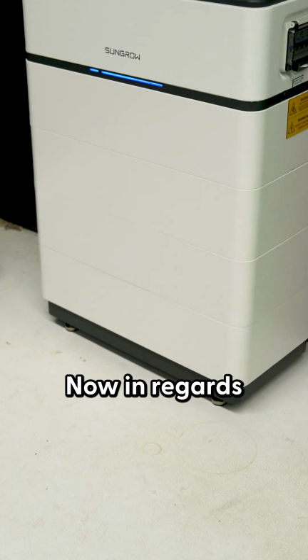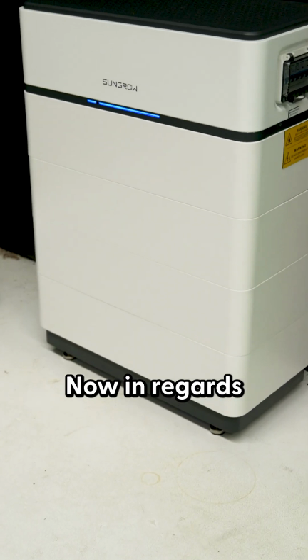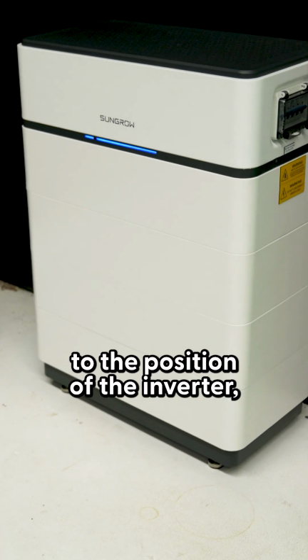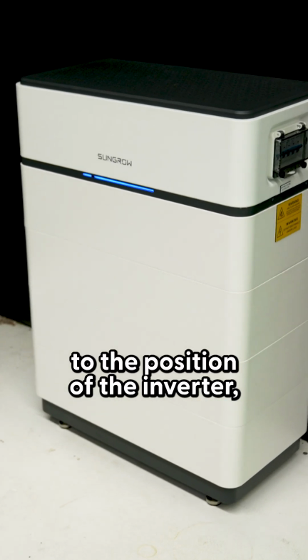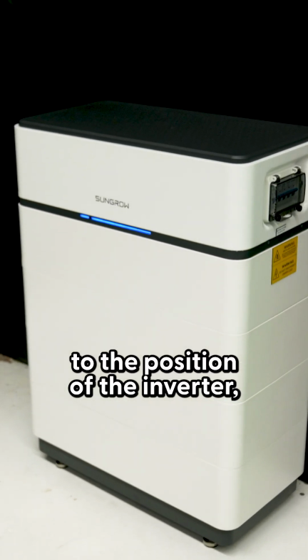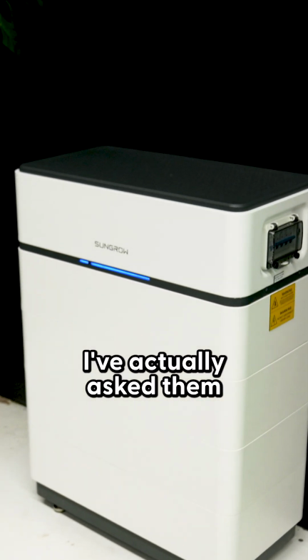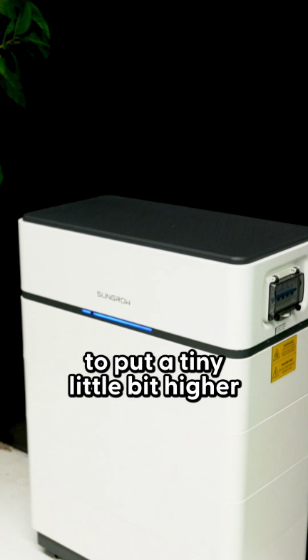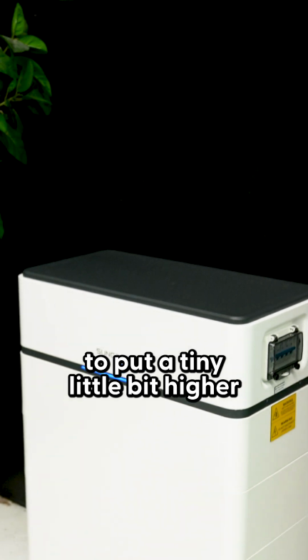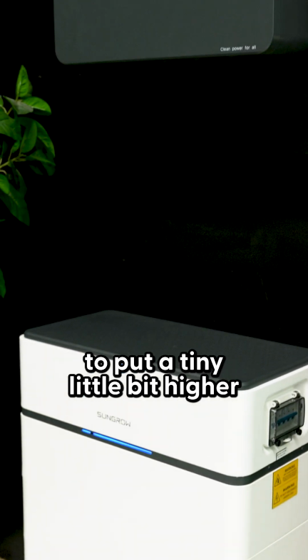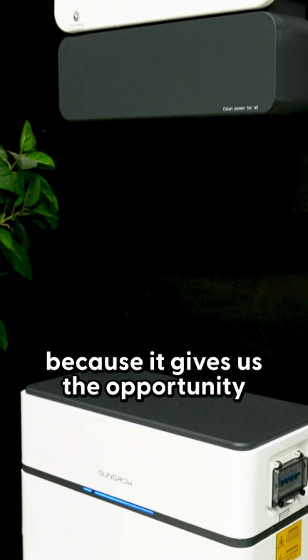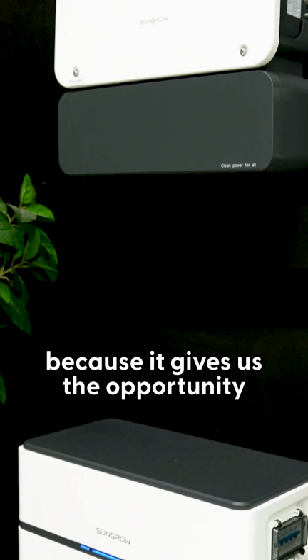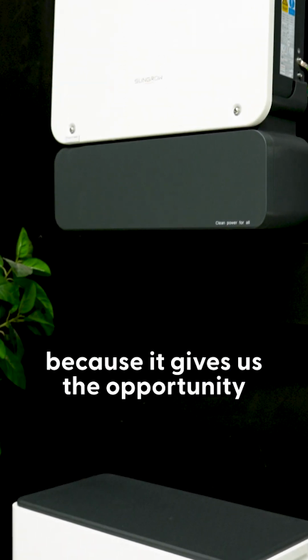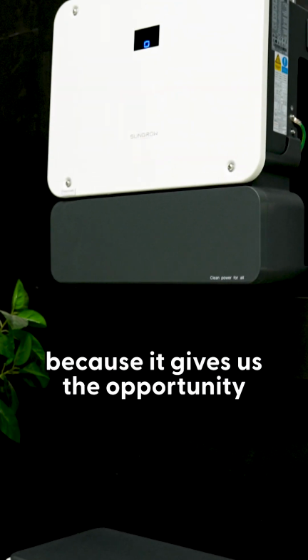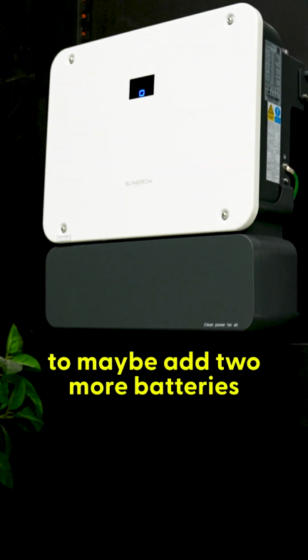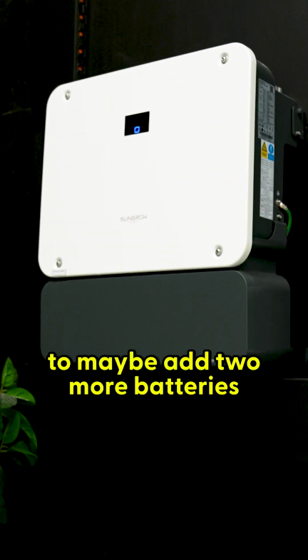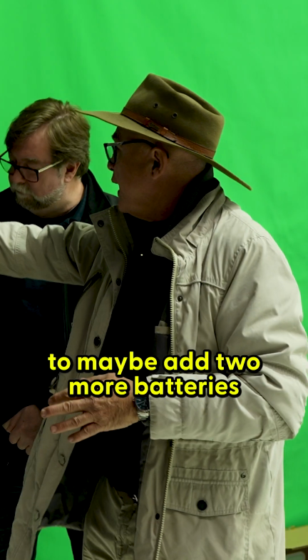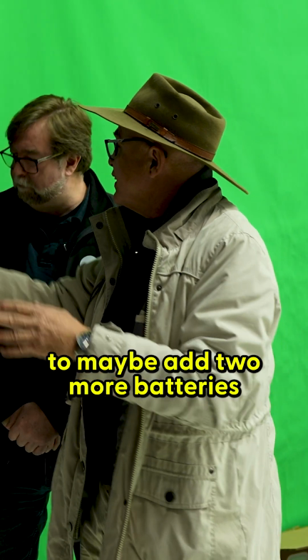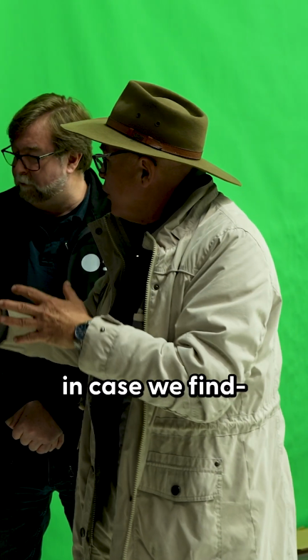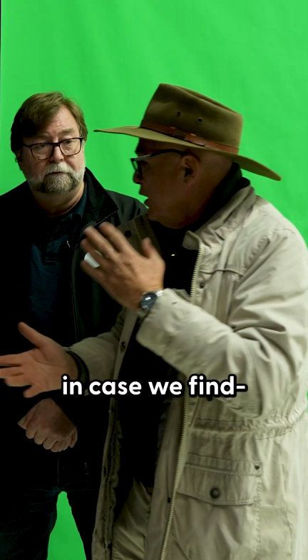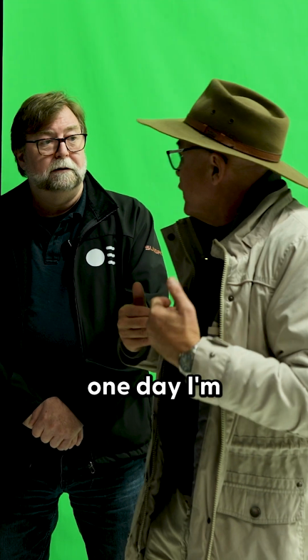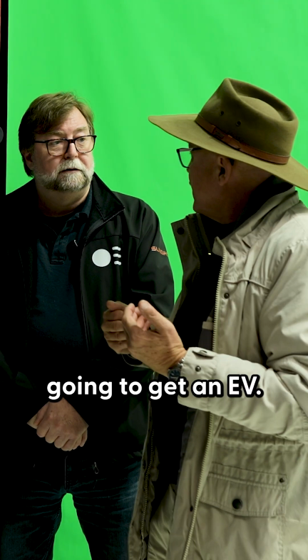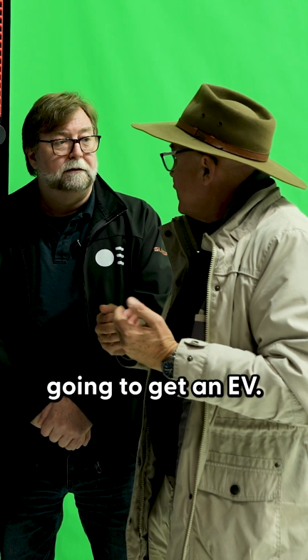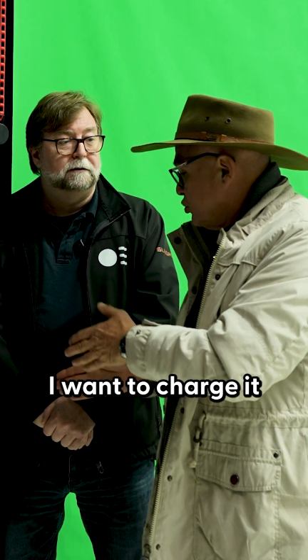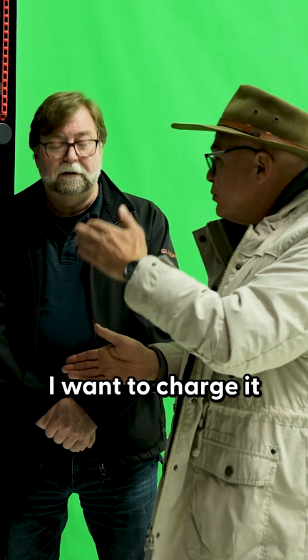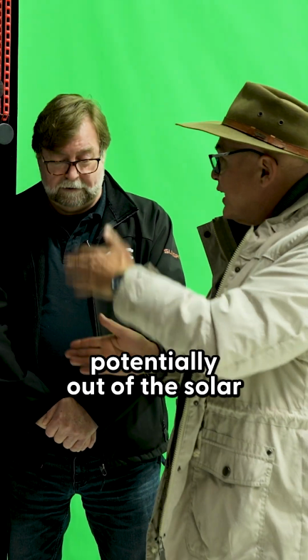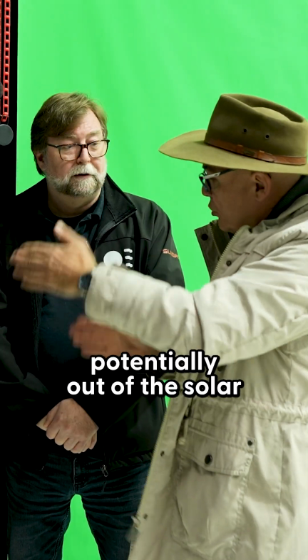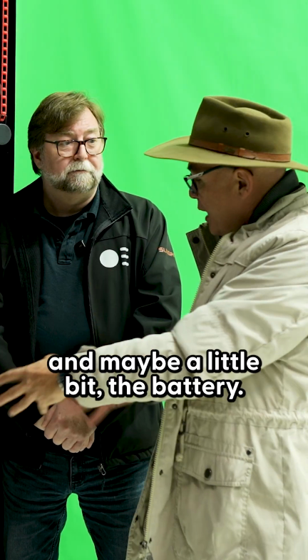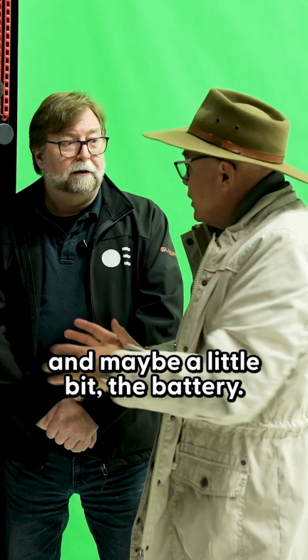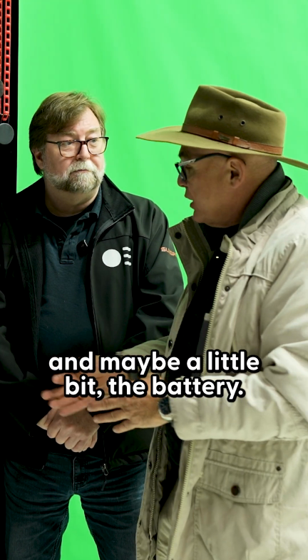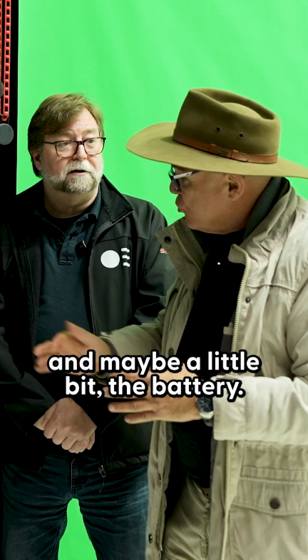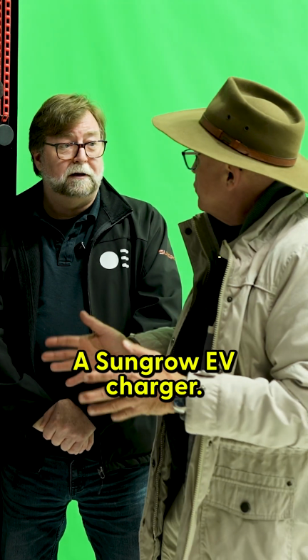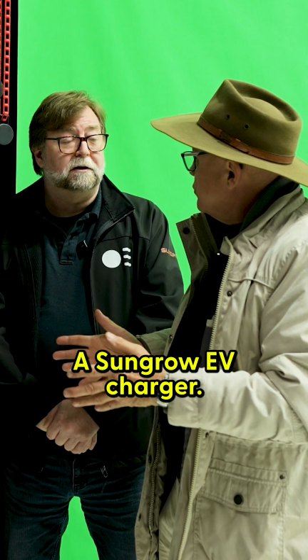In regards to the position of the inverter, I've asked them to put it a tiny bit higher because it gives us the opportunity to maybe add two more batteries — in case one day I get an EV and want to charge it potentially from solar and maybe a little battery. A SunGrow EV charger as well.